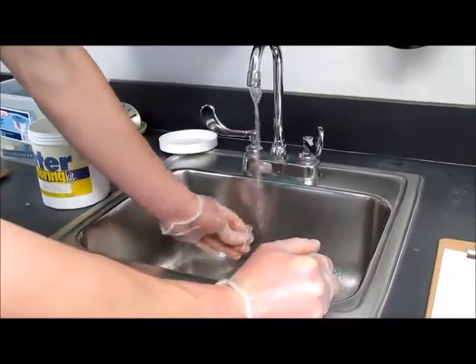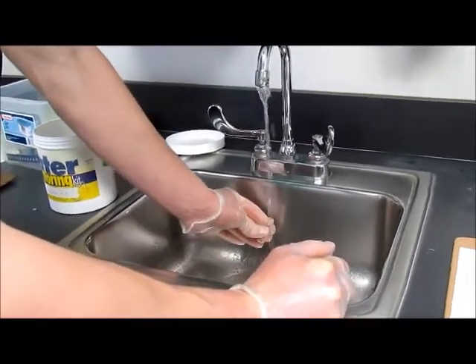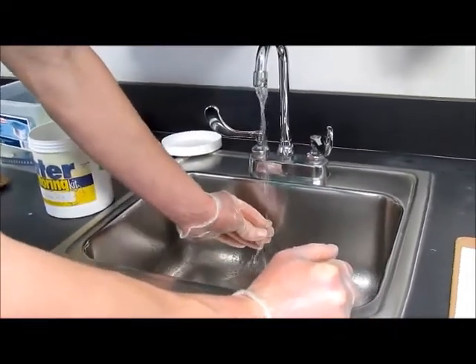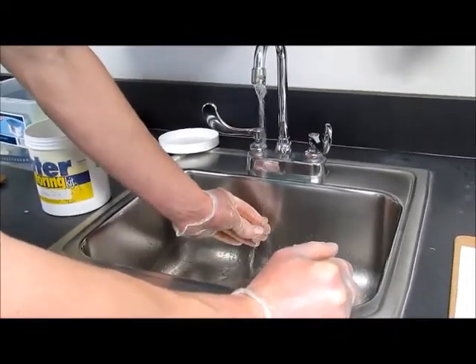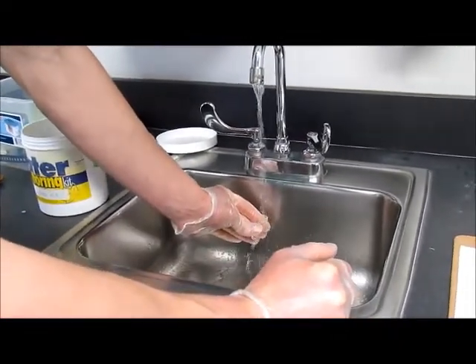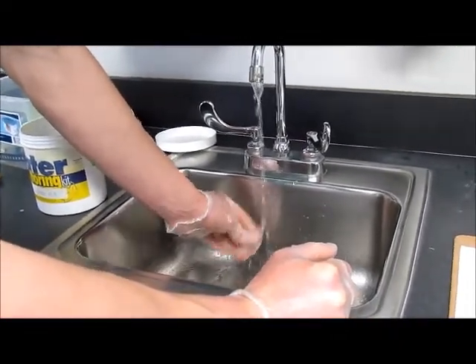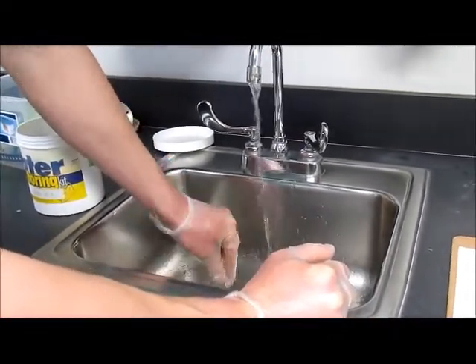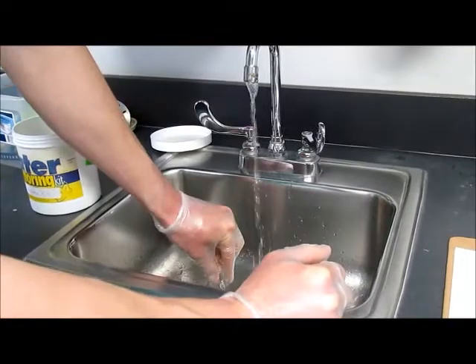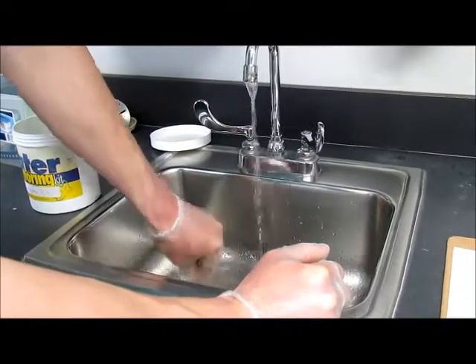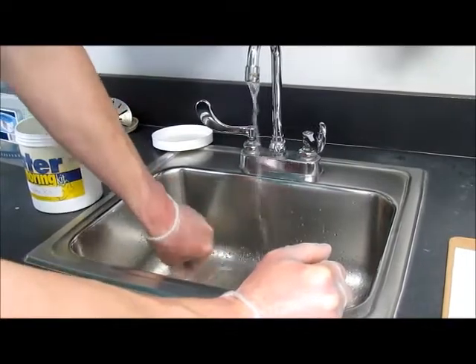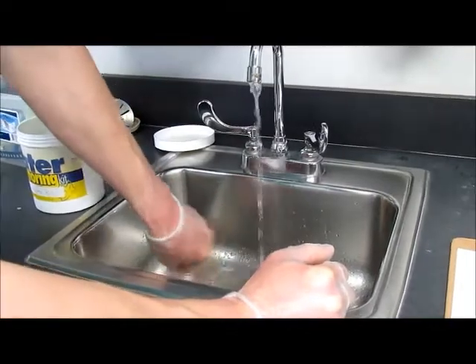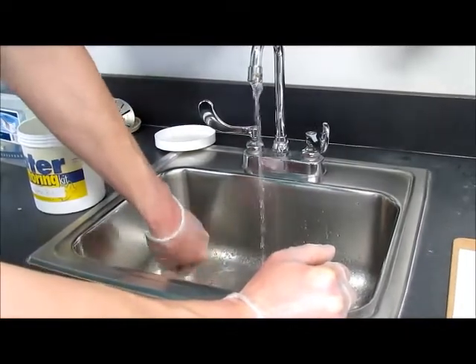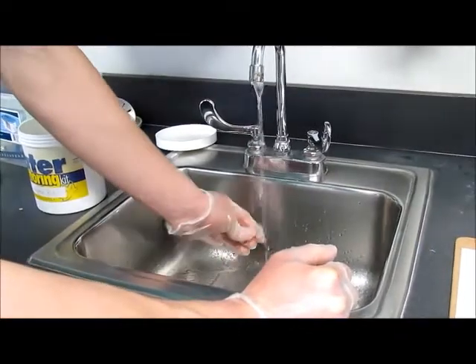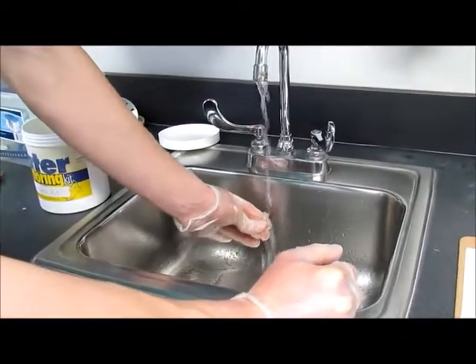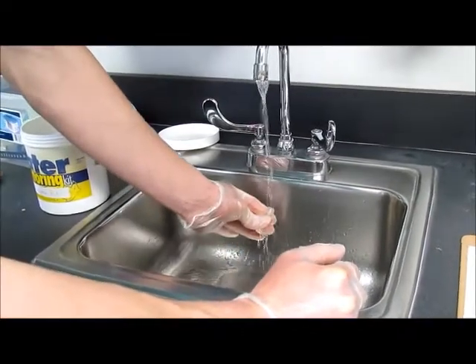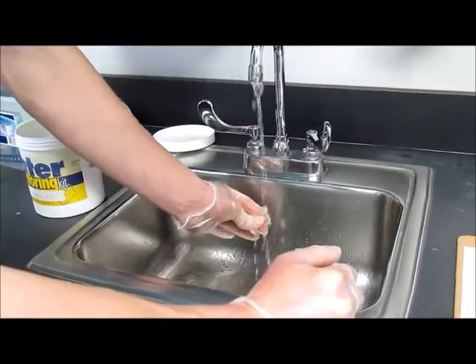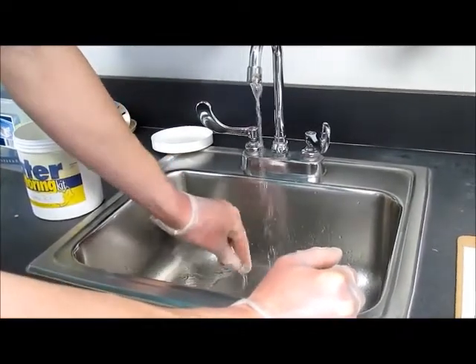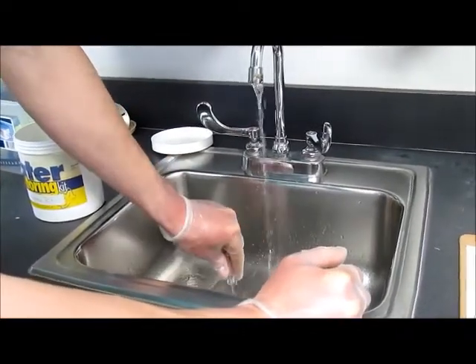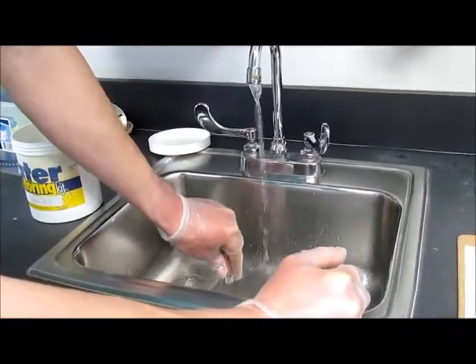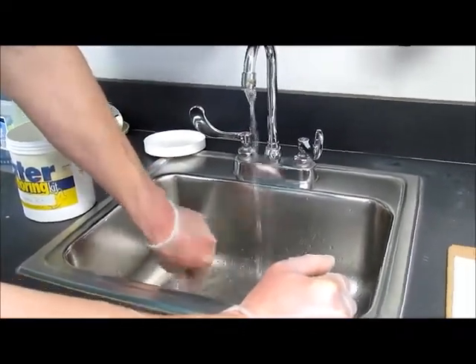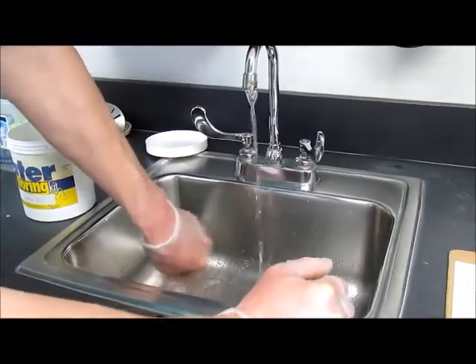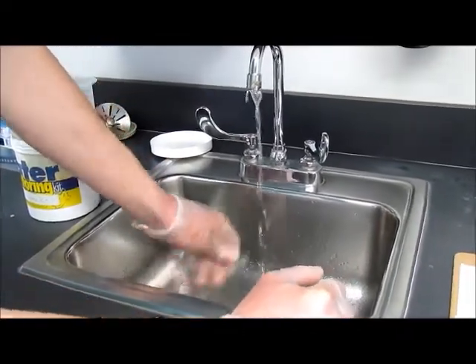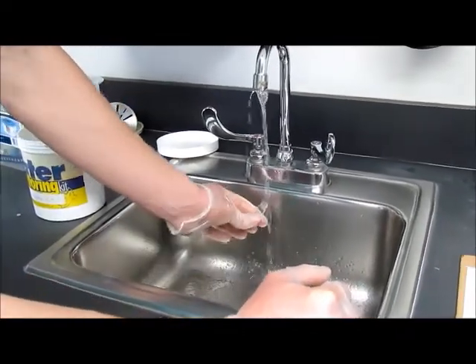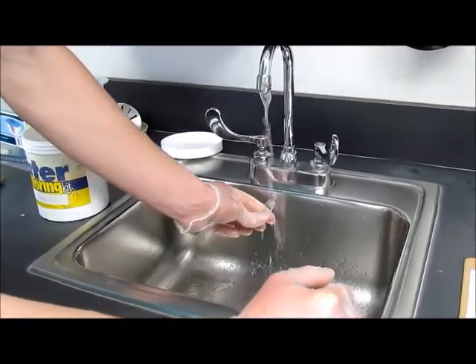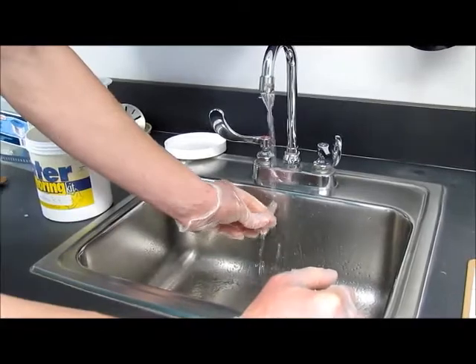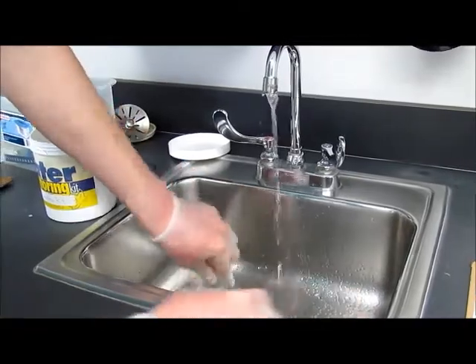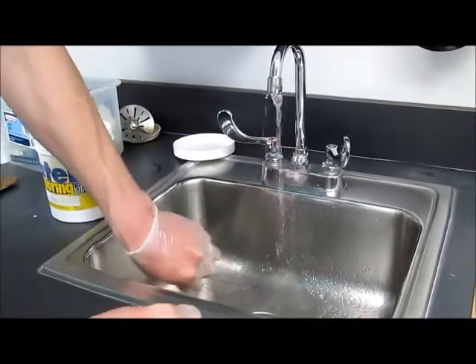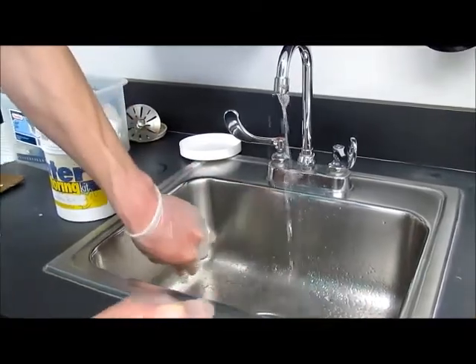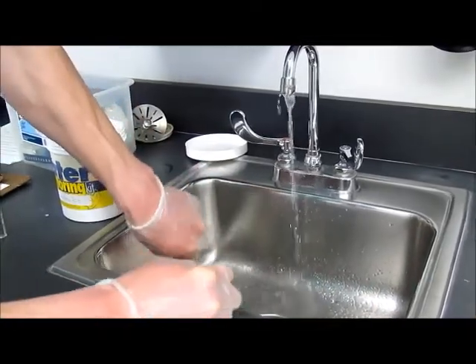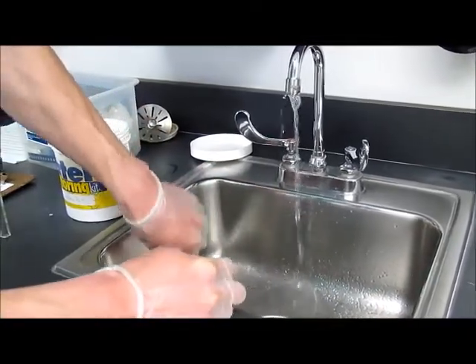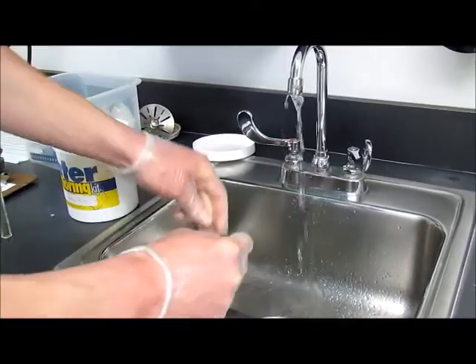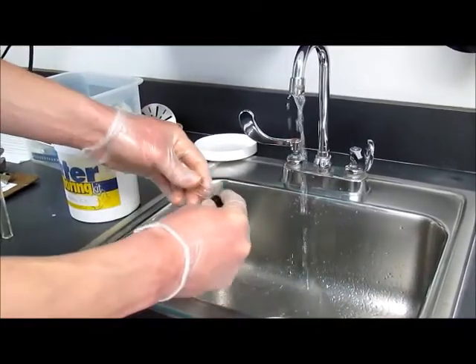Rinse each one out several times and make sure it's thoroughly clean. After you've rinsed it out, it is safe to use for your next survey.